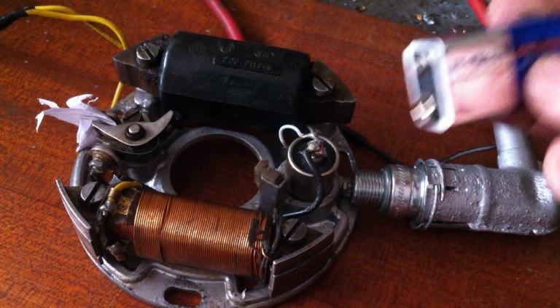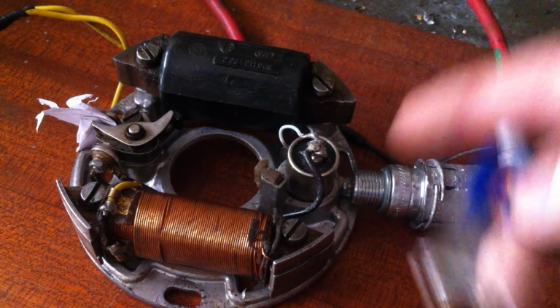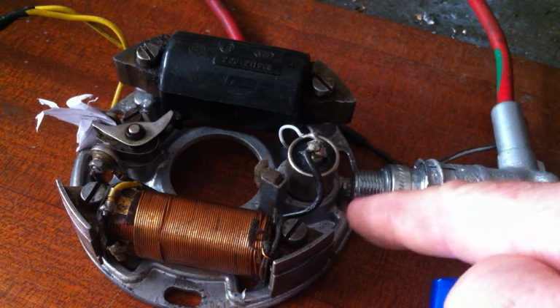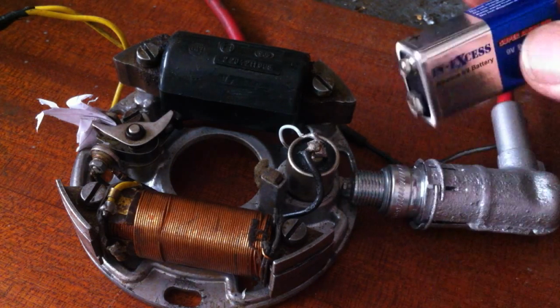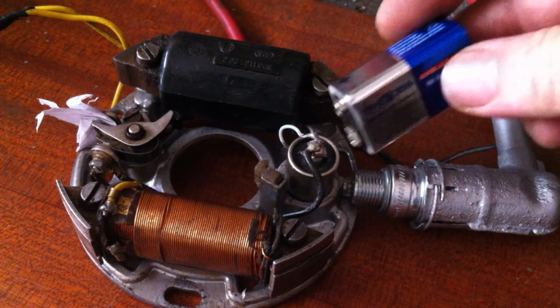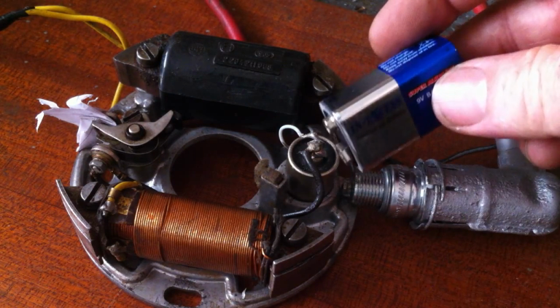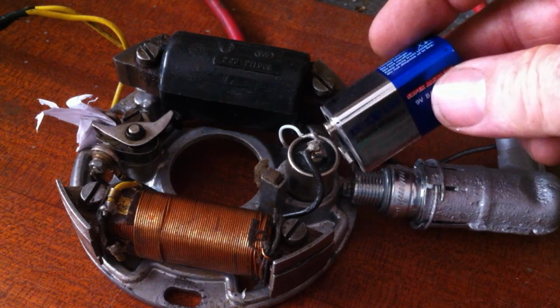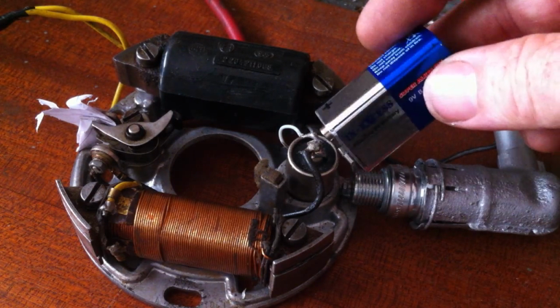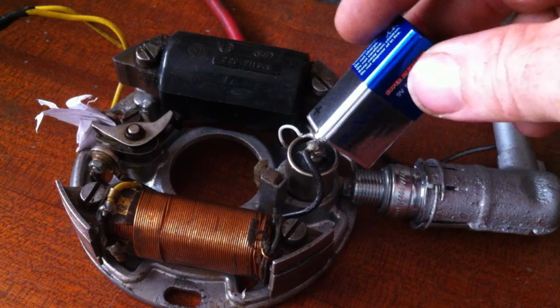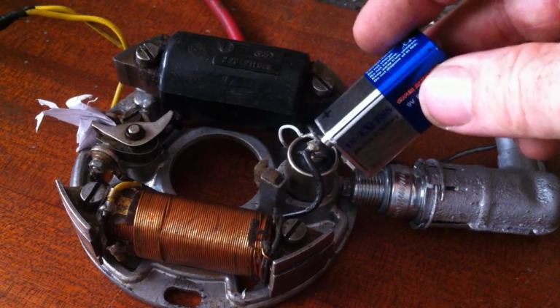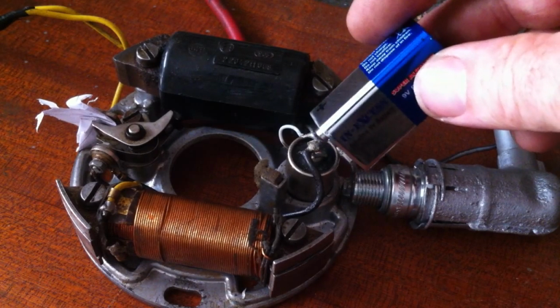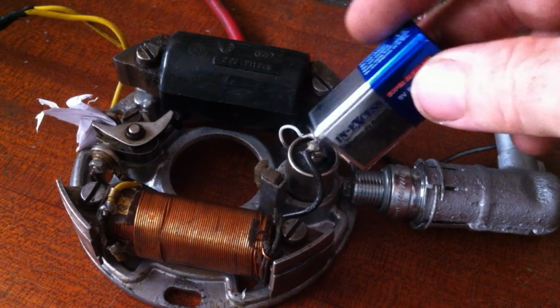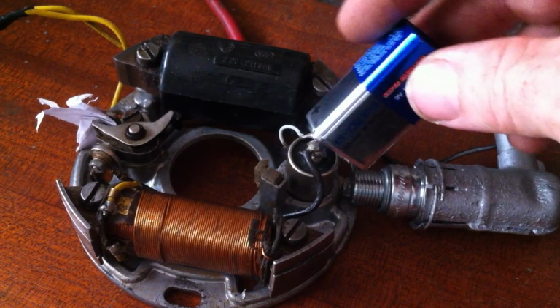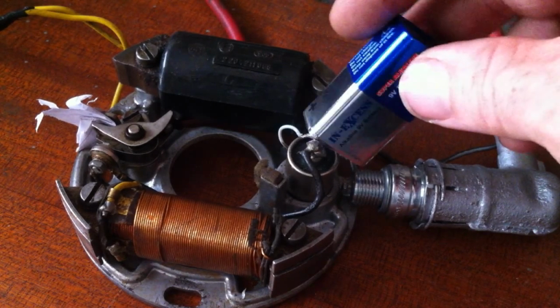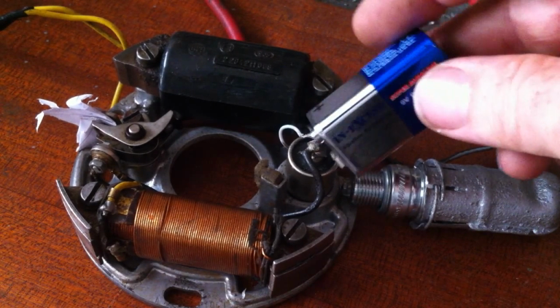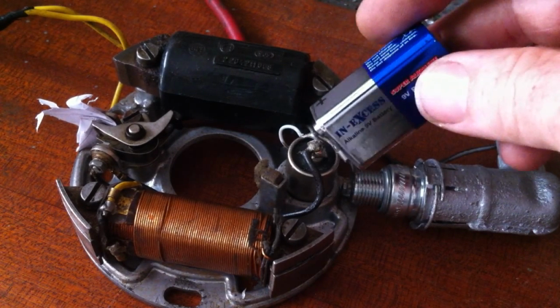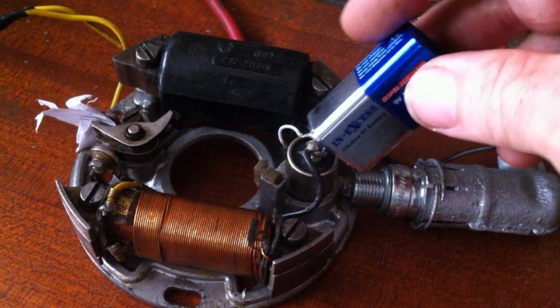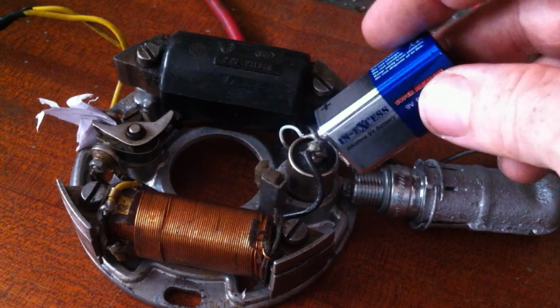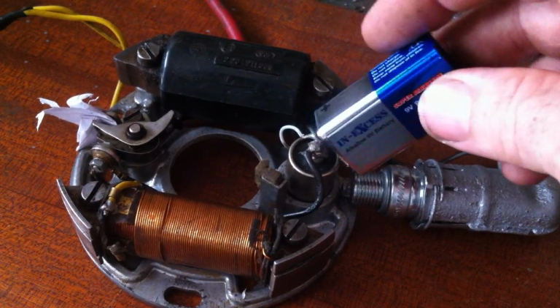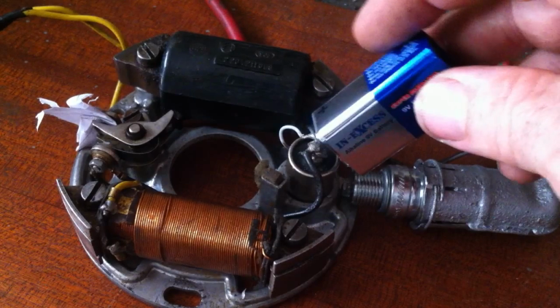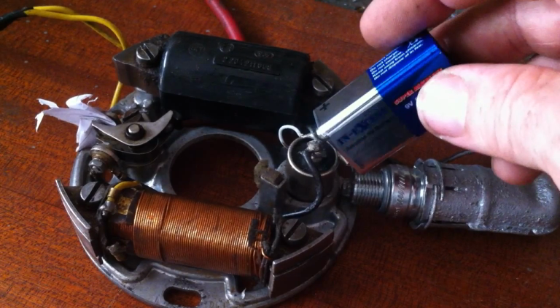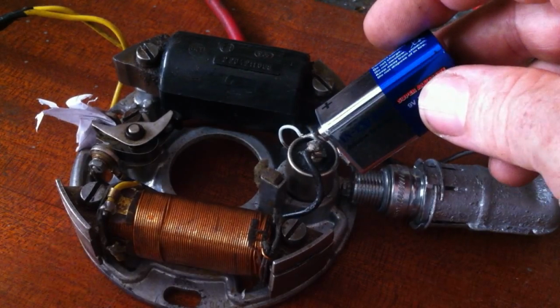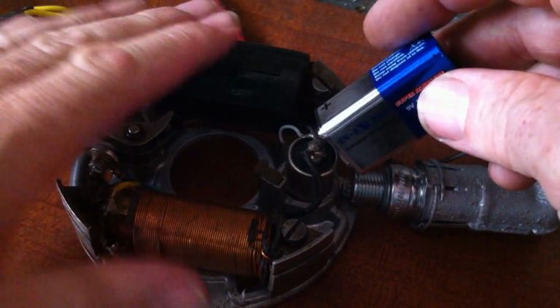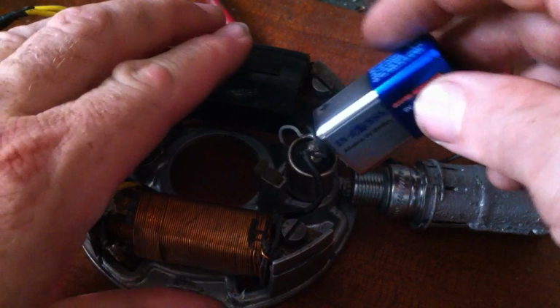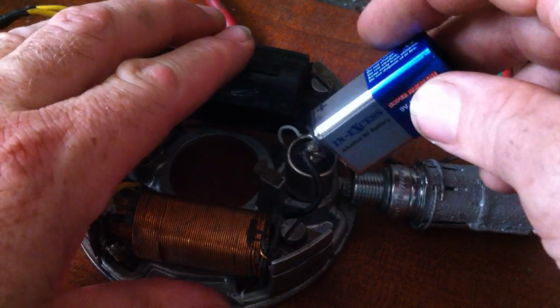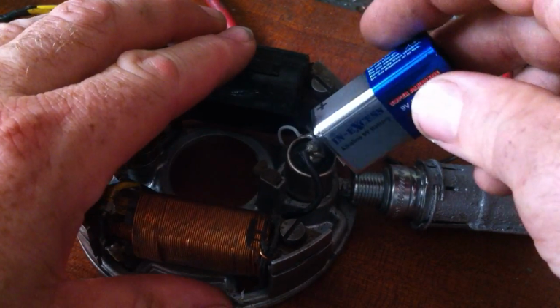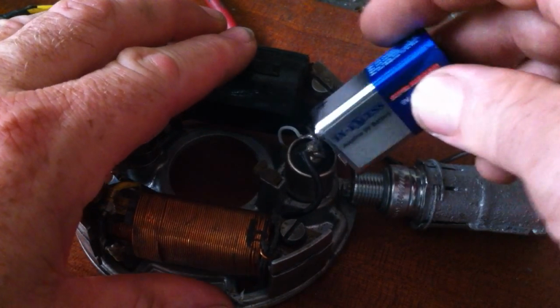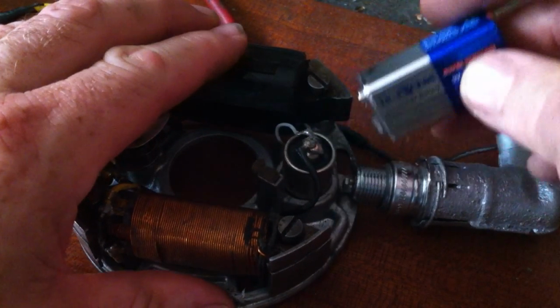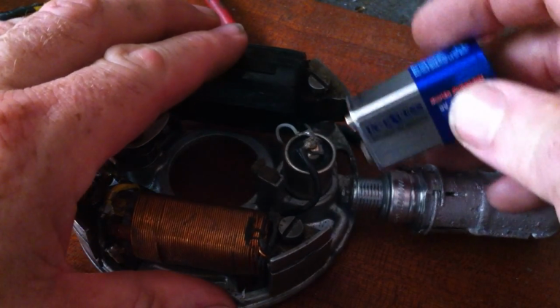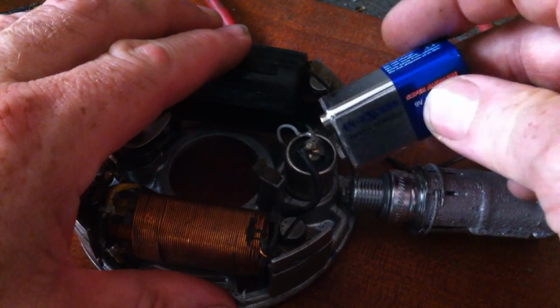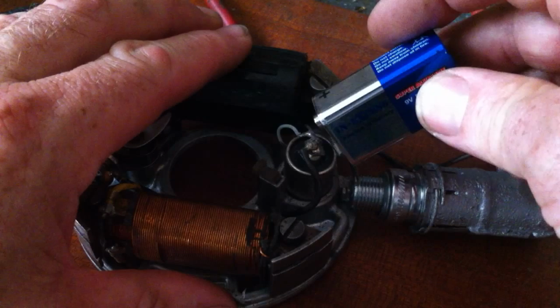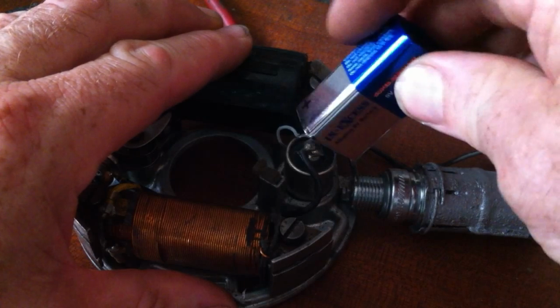So if you look here at the spark plug you should see some flashes of blue. And it's as easy as that. The darker you have the room the better.